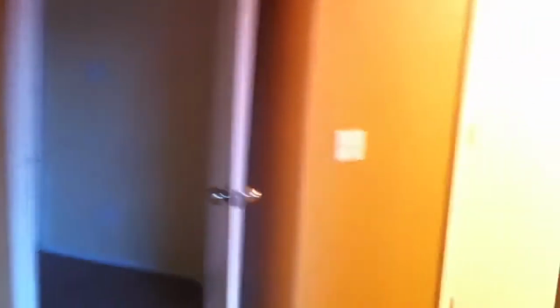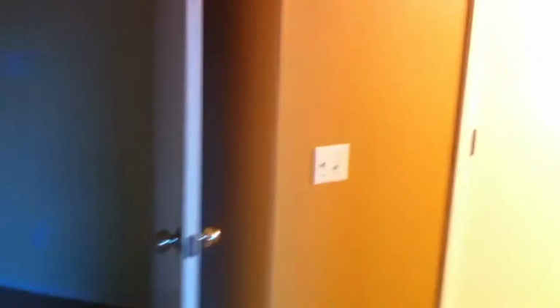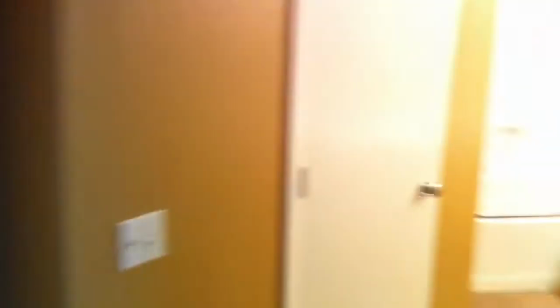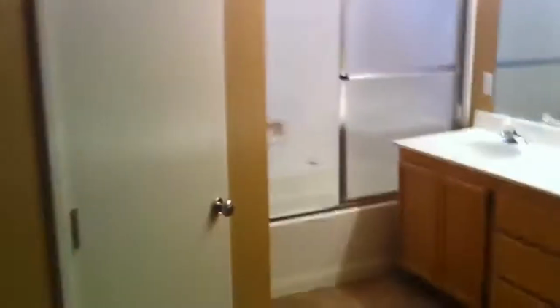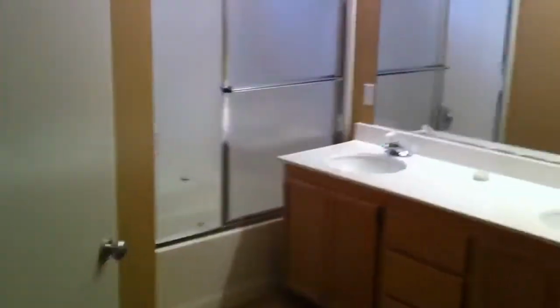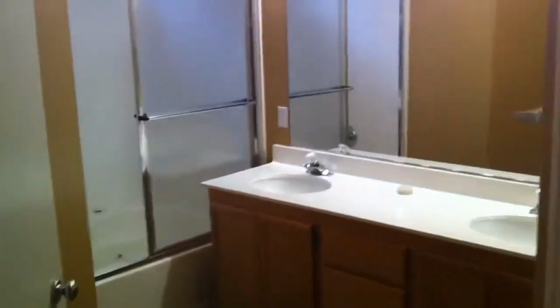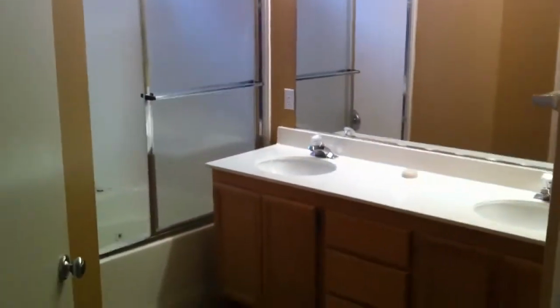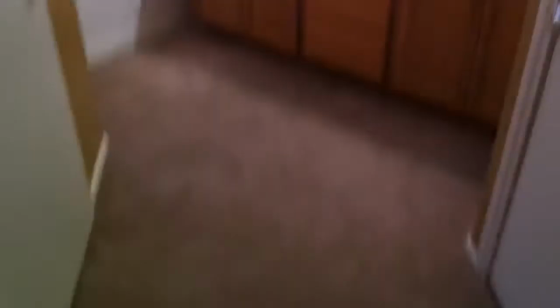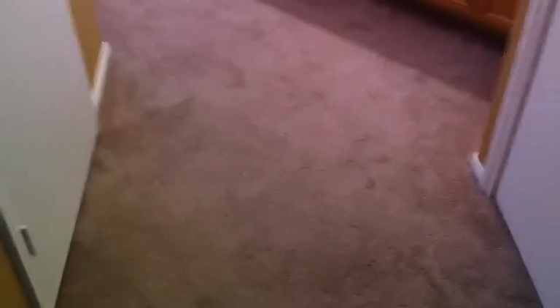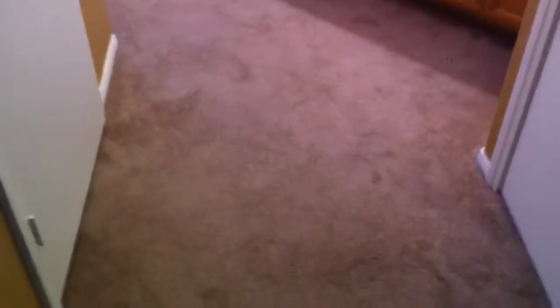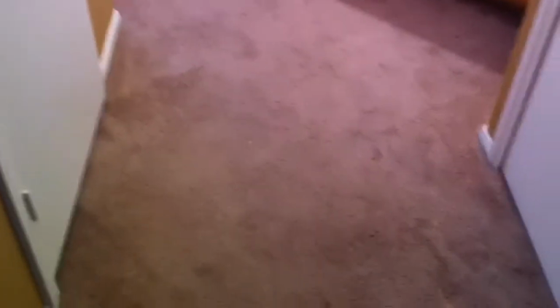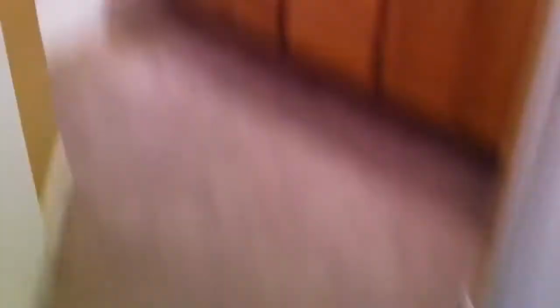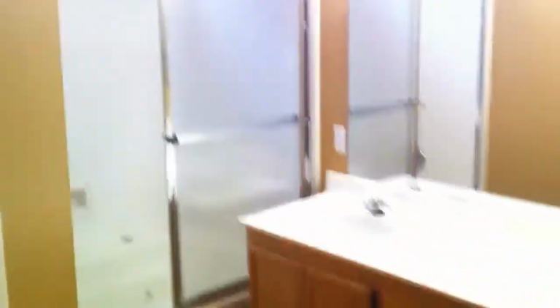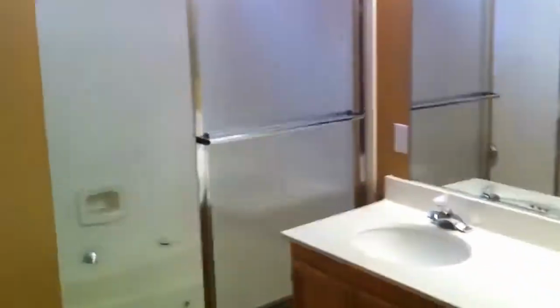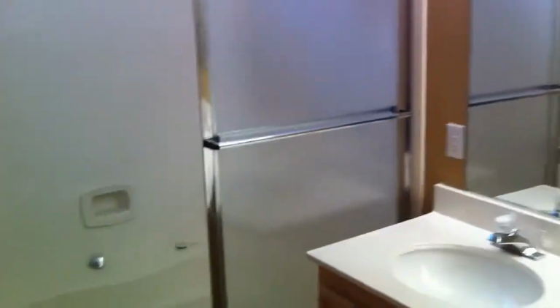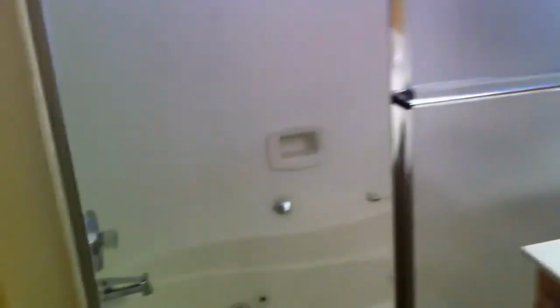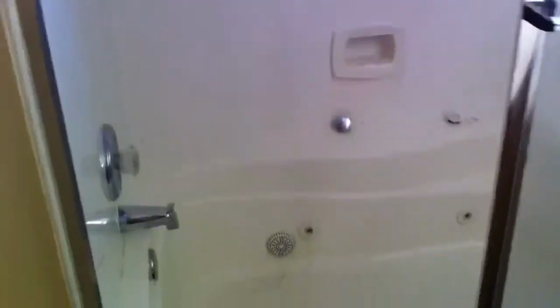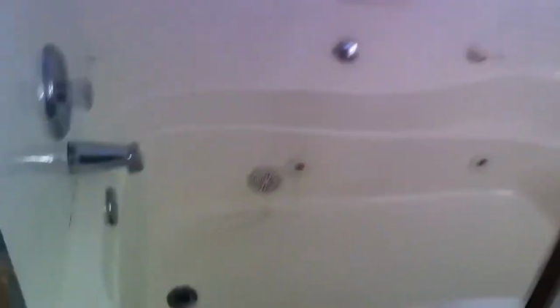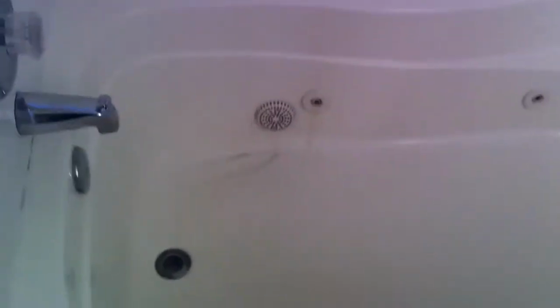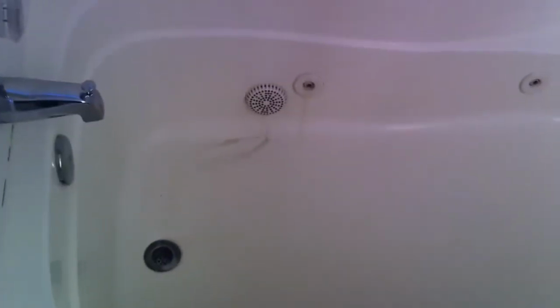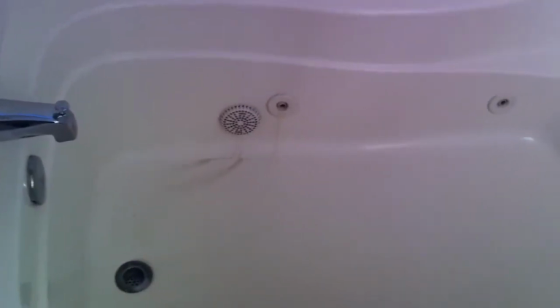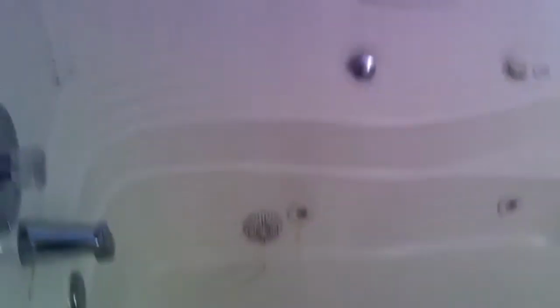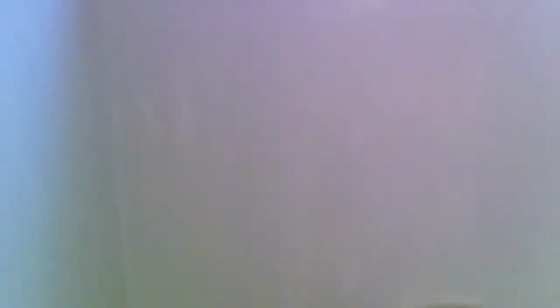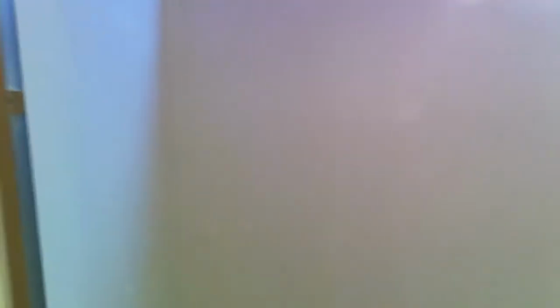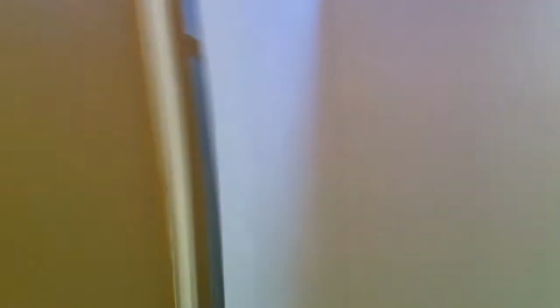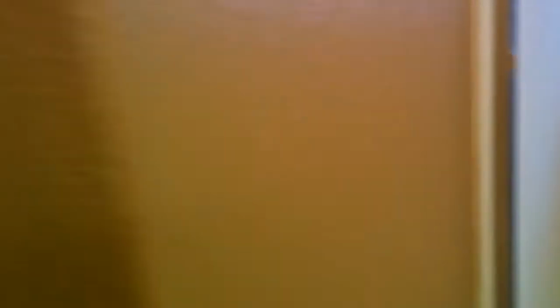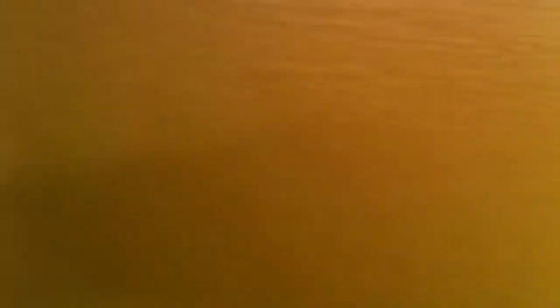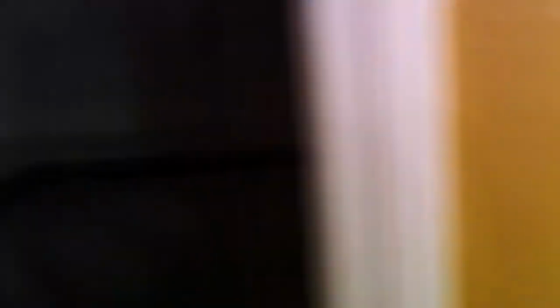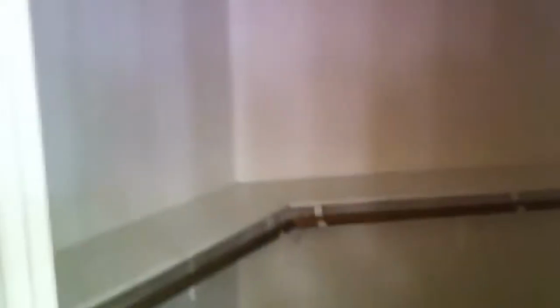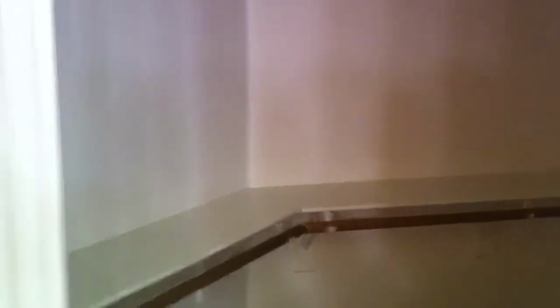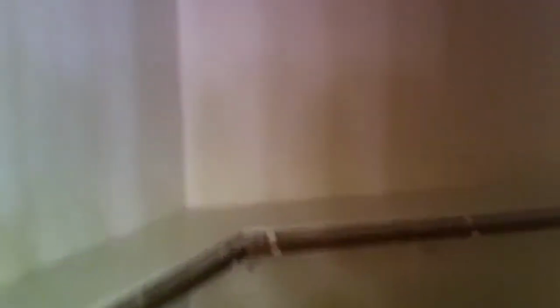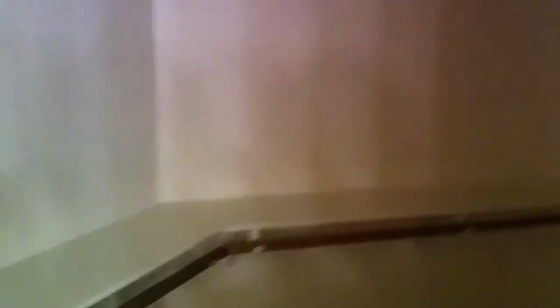Here's the master bath, which is actually kind of nice. You'll need to put some tile here in the wet areas. But the nice part is it's actually a jetted tub, so that's nice. Here's the big walk-in closet.